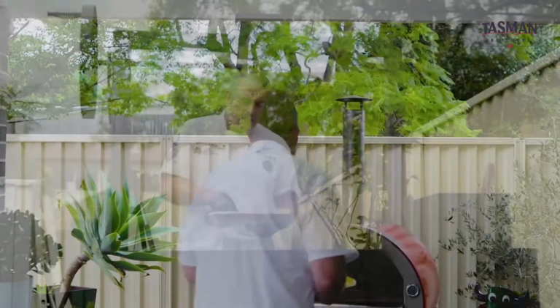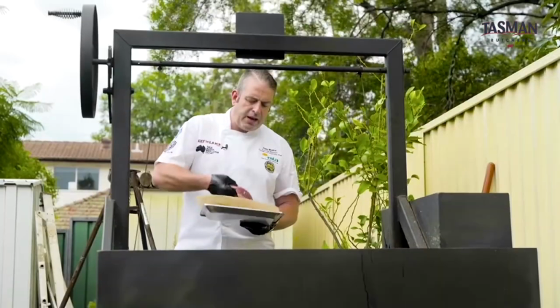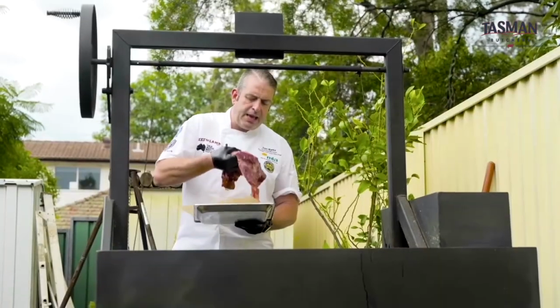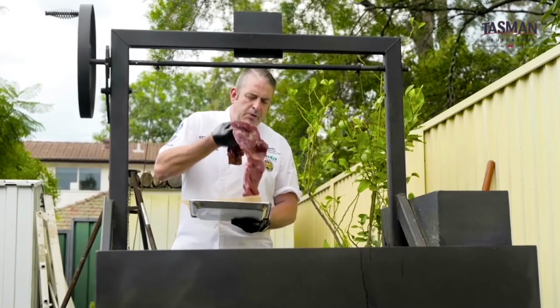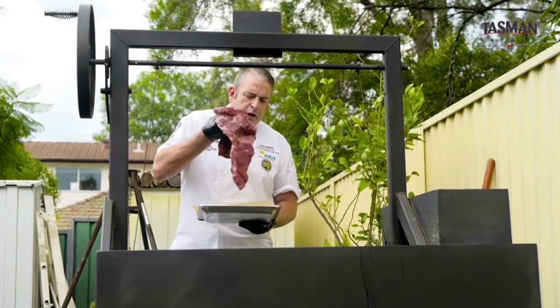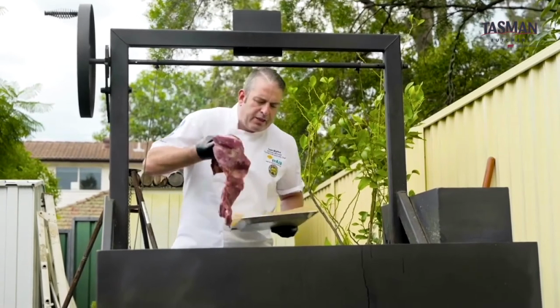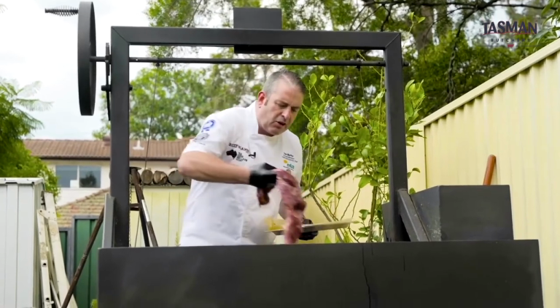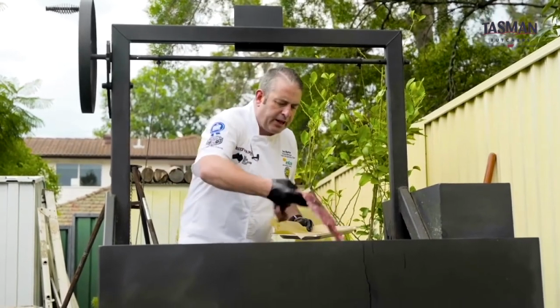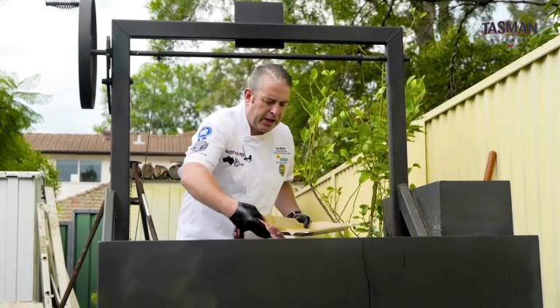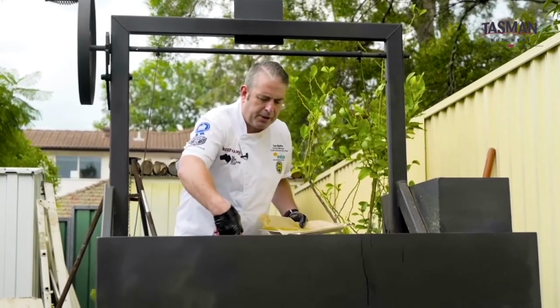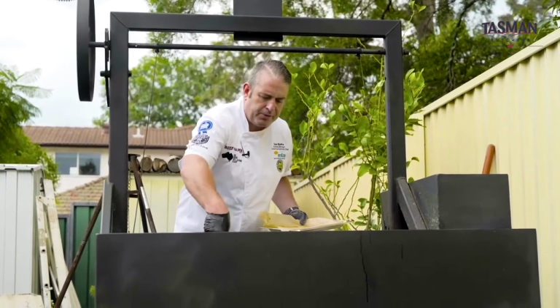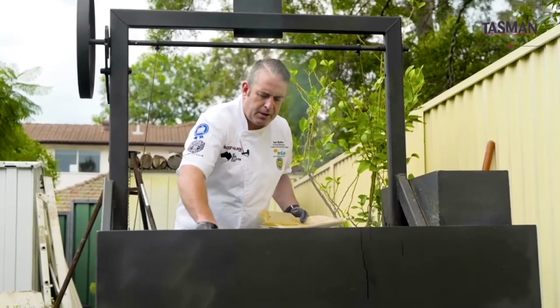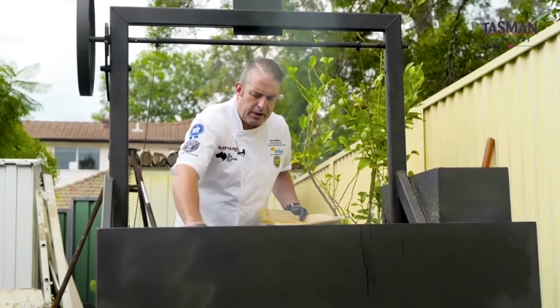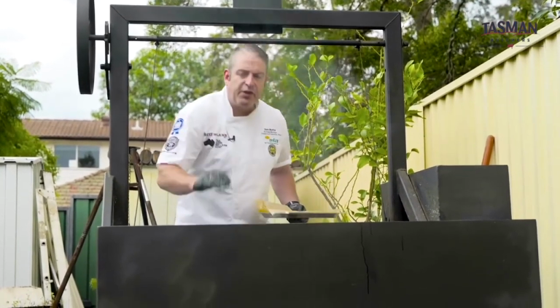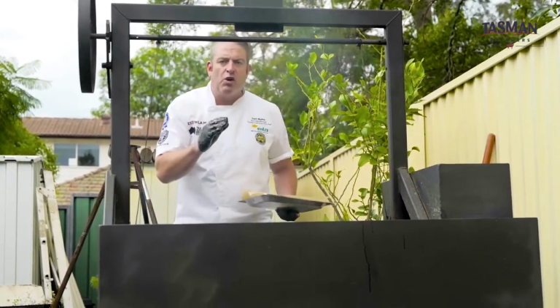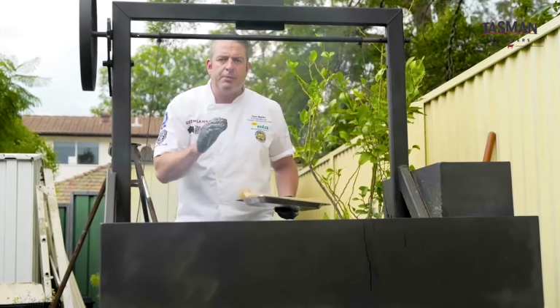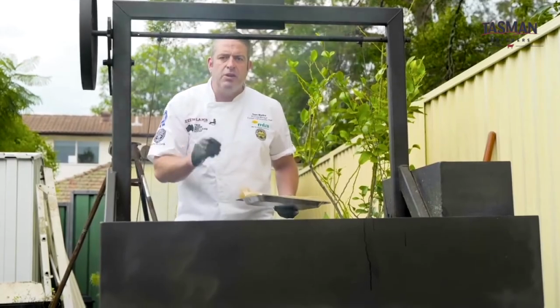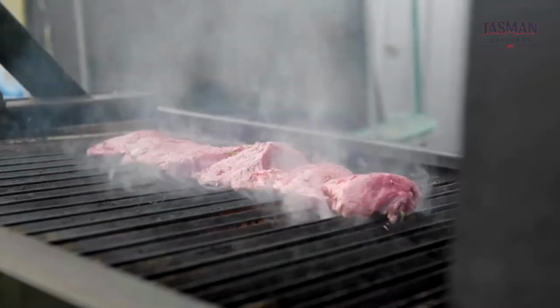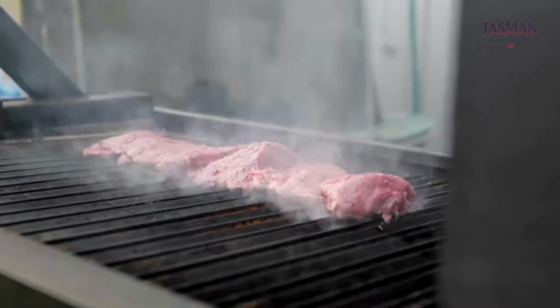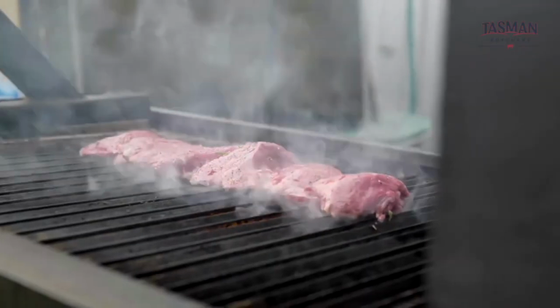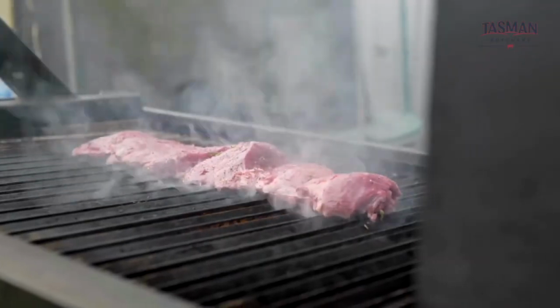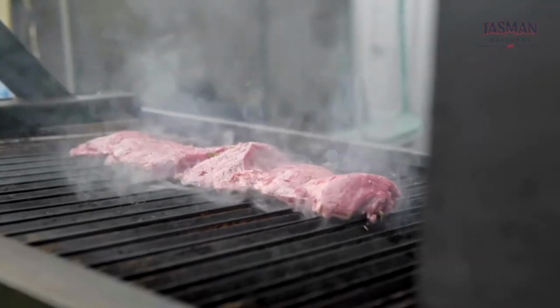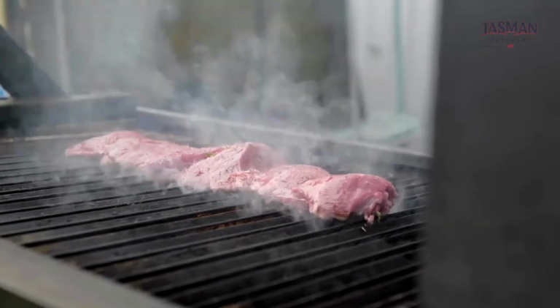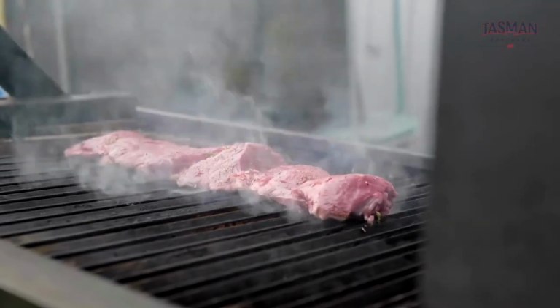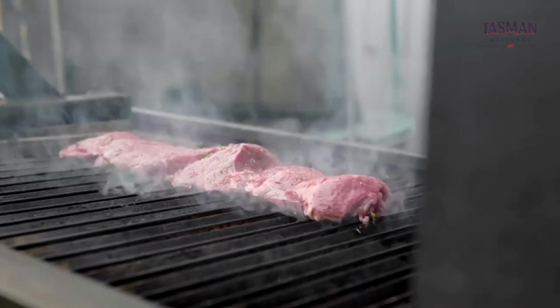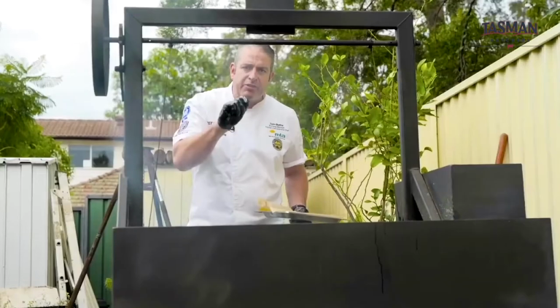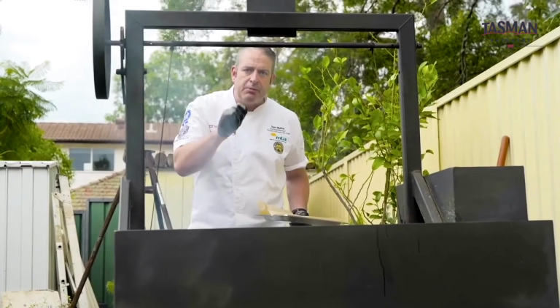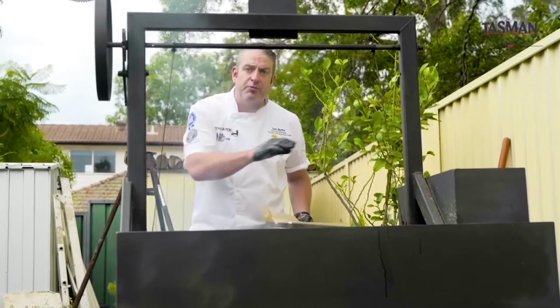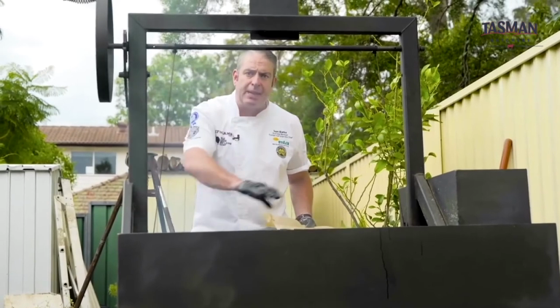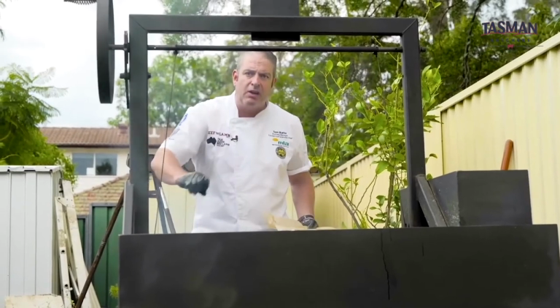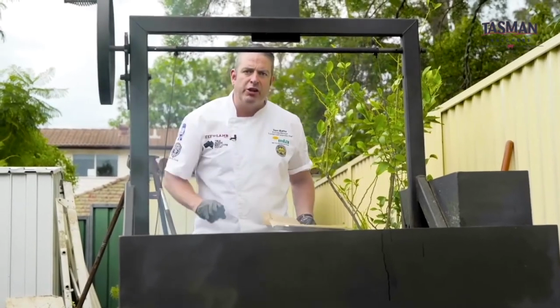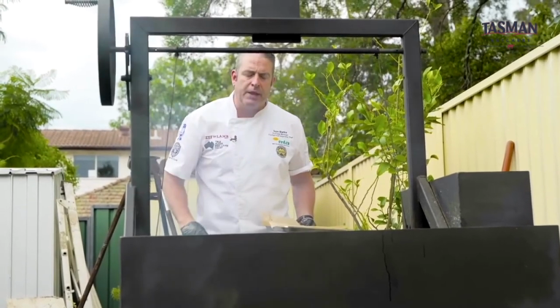We've got our lamb leg and we're going to put it skin side down on our barbecue. Now if you've got a normal barbecue, I recommend getting it to a high temperature and then reducing it to medium once you've put the lamb leg on the grill plate.